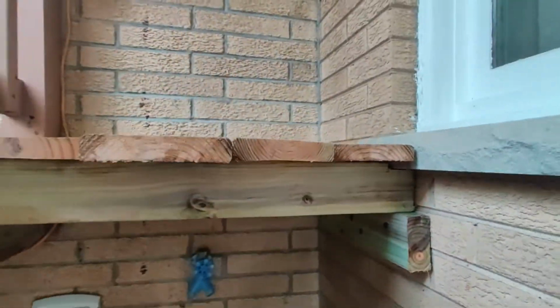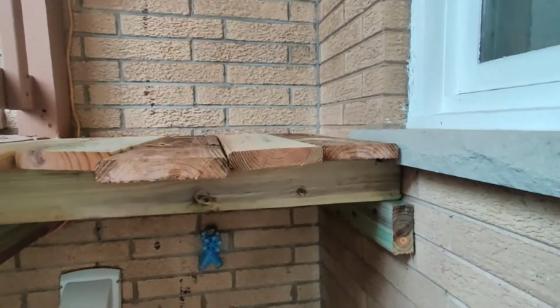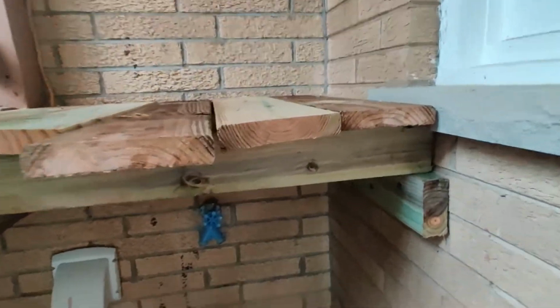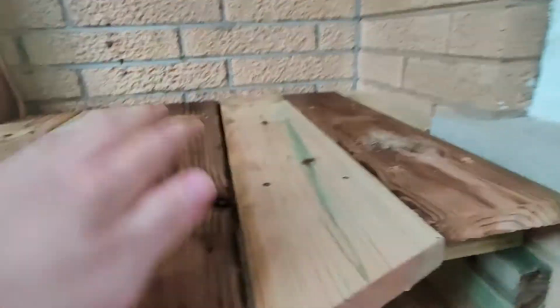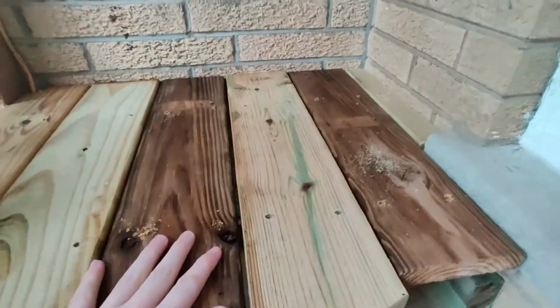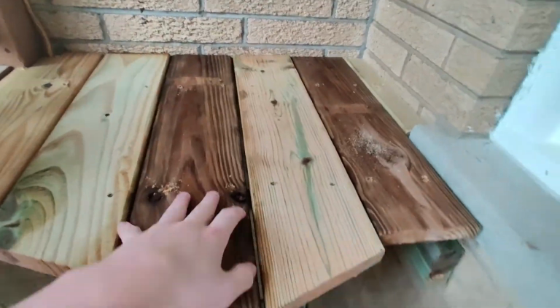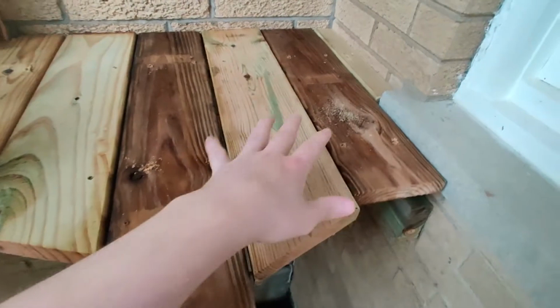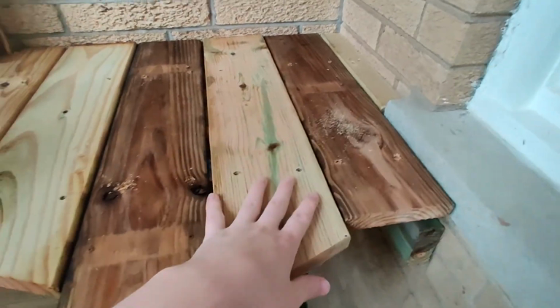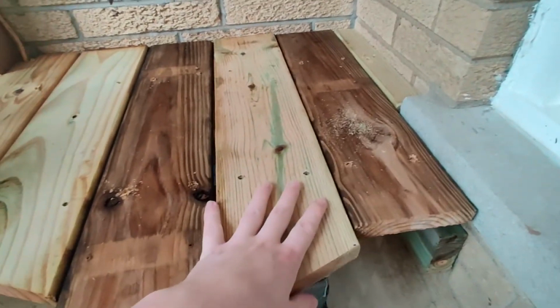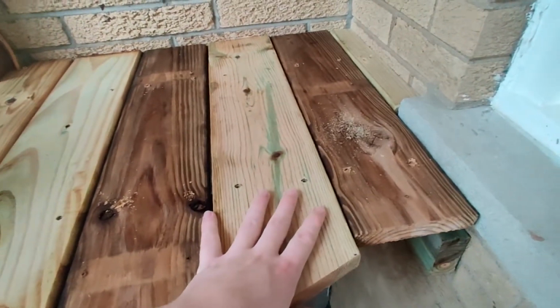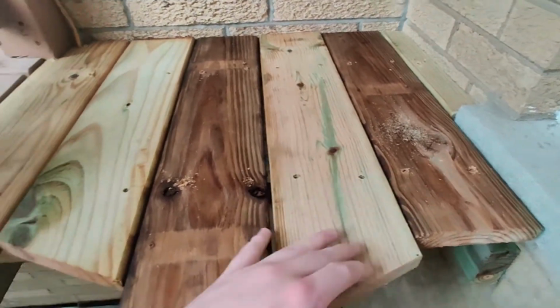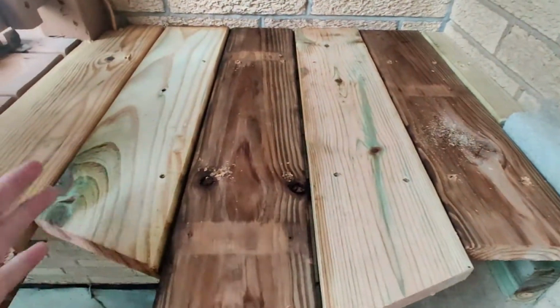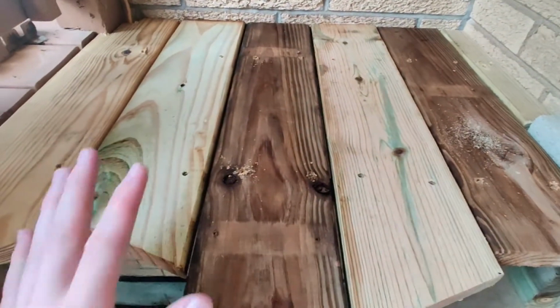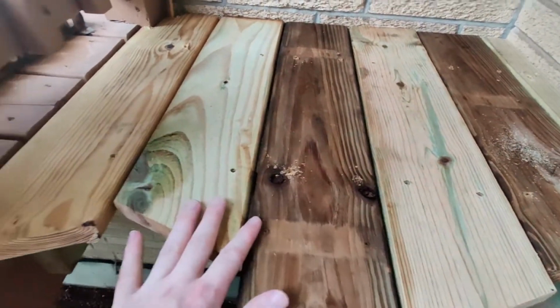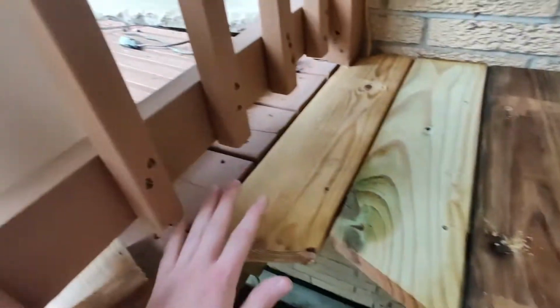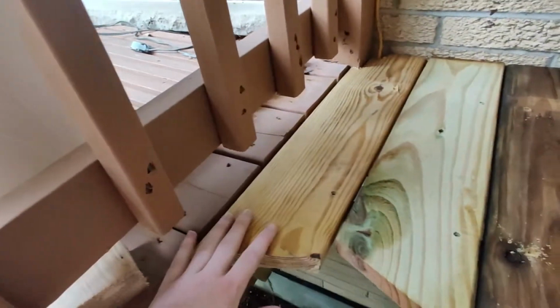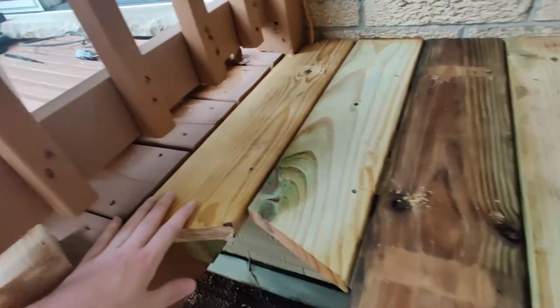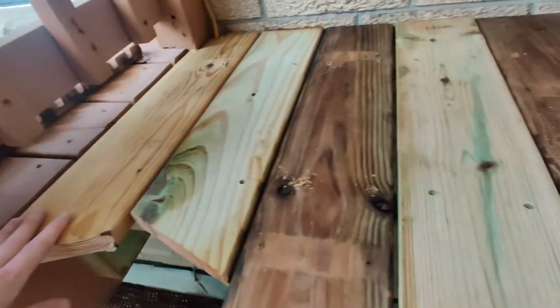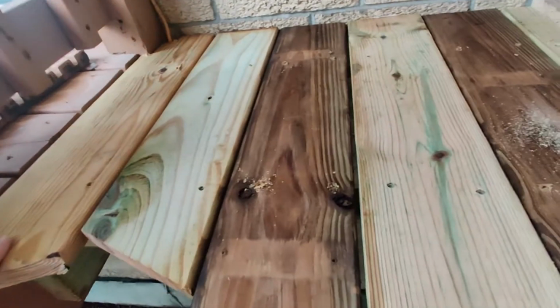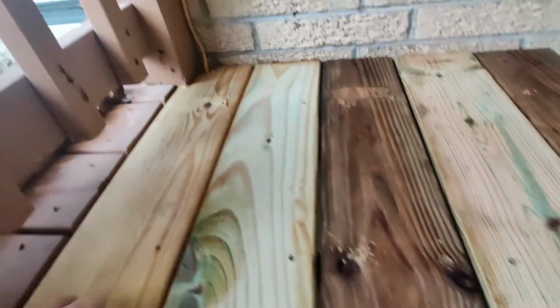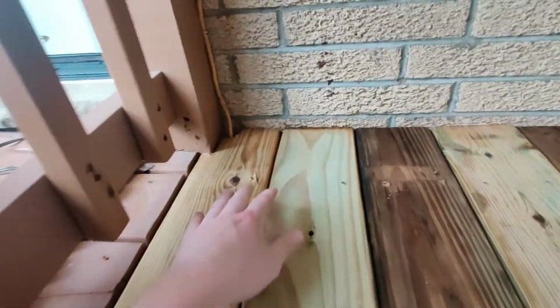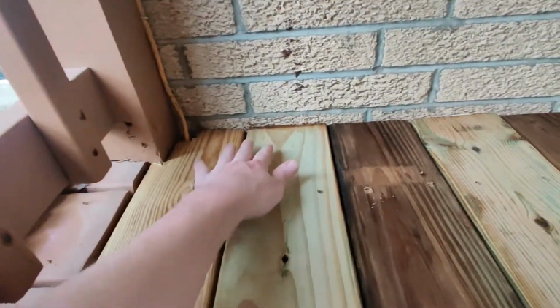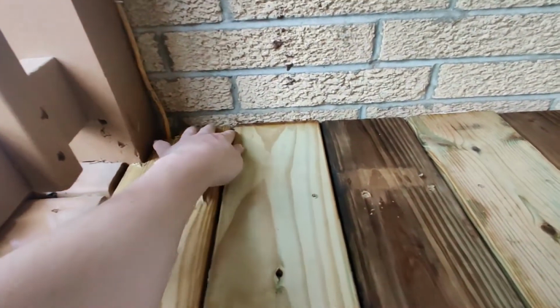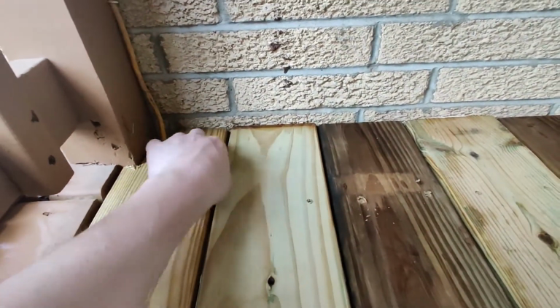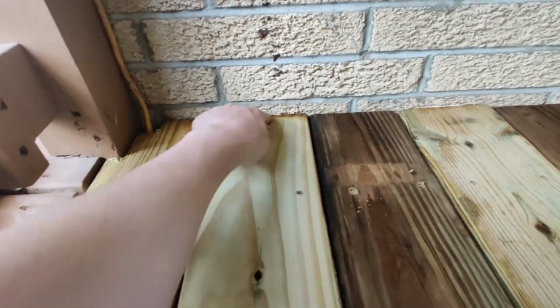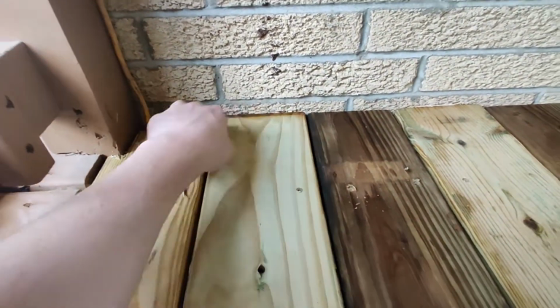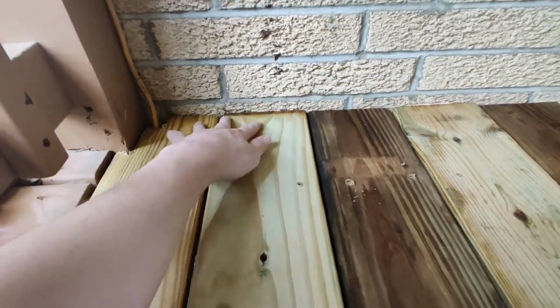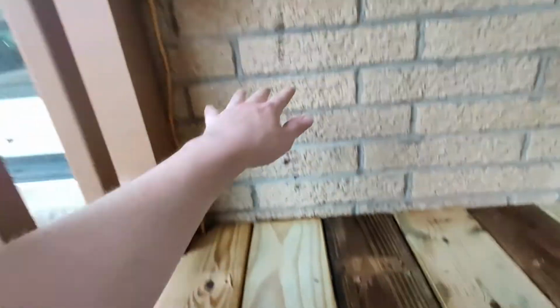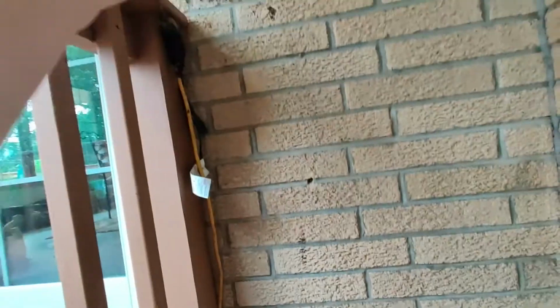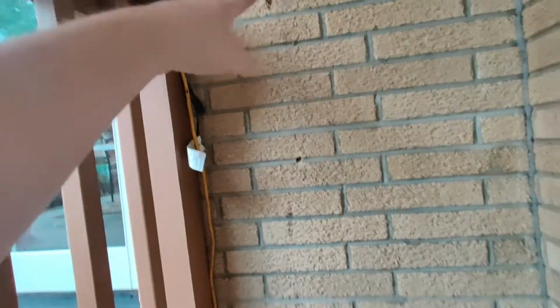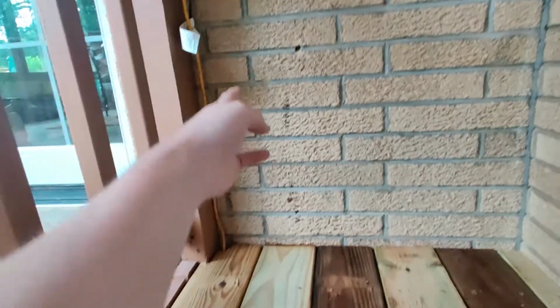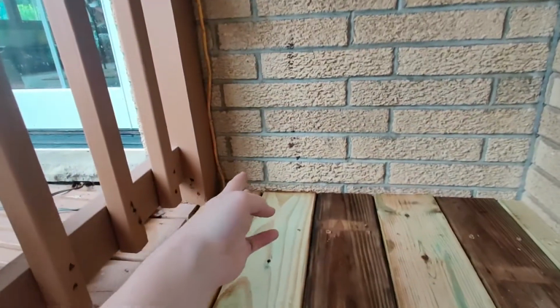I've put some old decking wood that I found in the garage on top. I've sort of stained it to match the rest of the deck. And then I've got to cut out a gap in the back here for the downspout that's going to be coming down here.